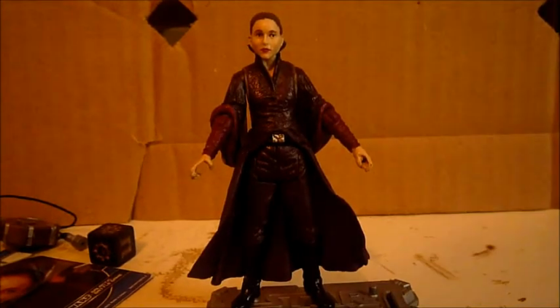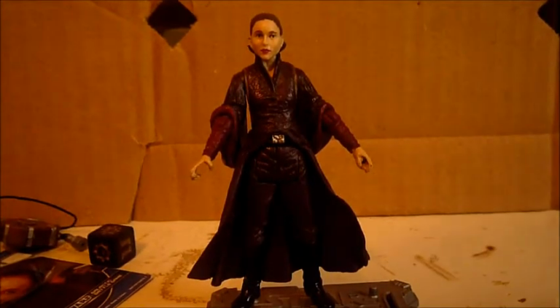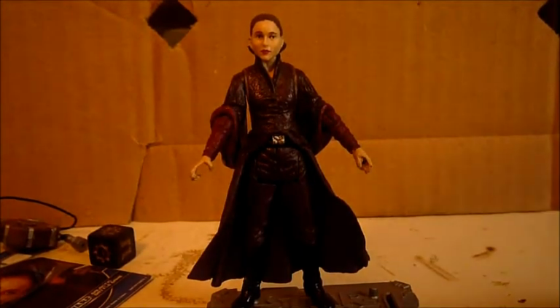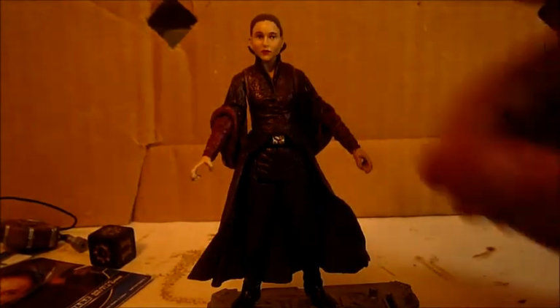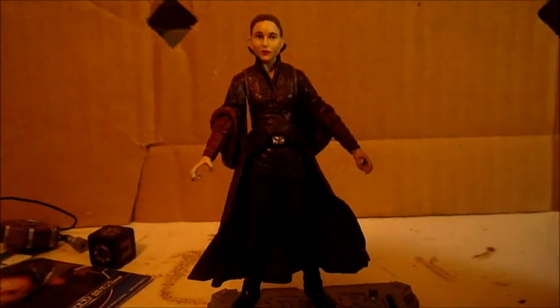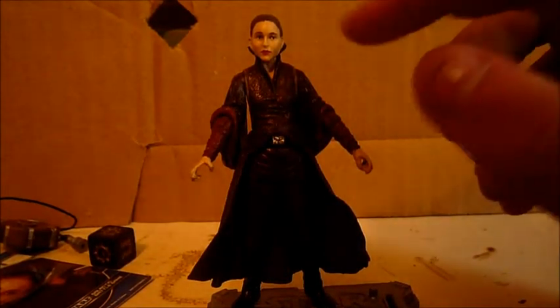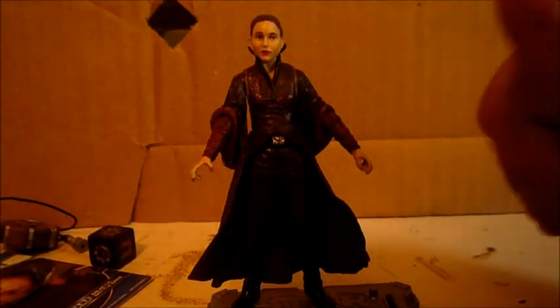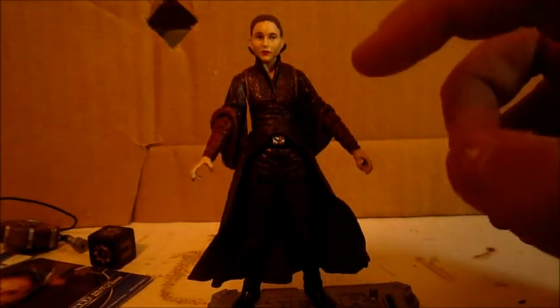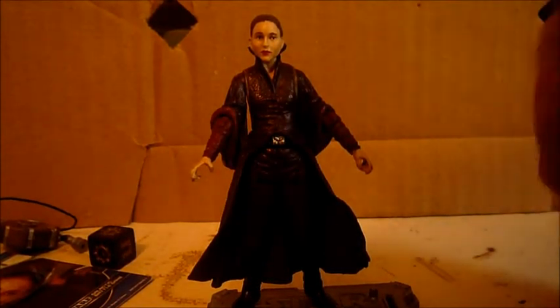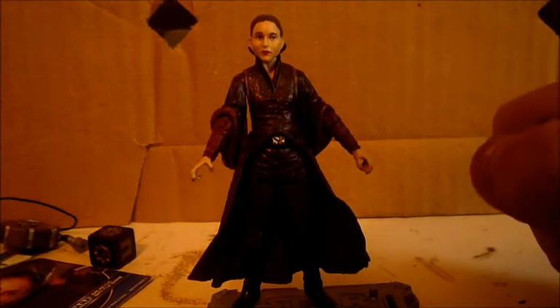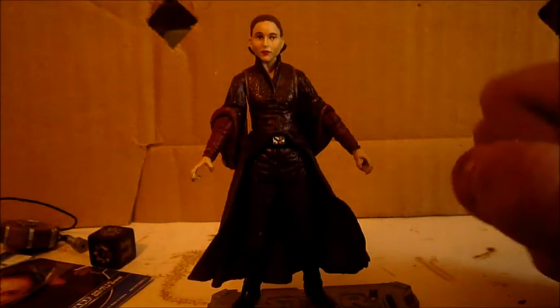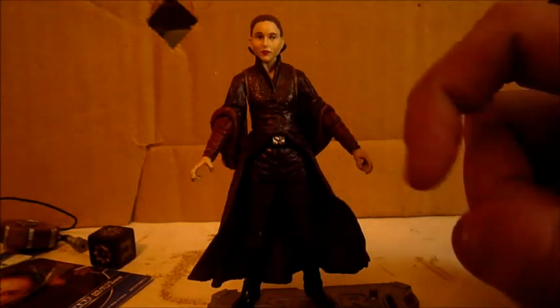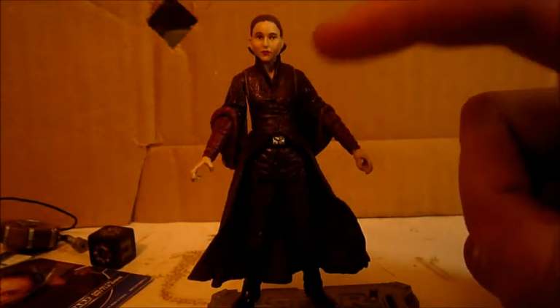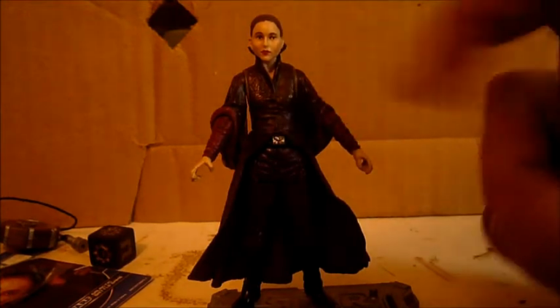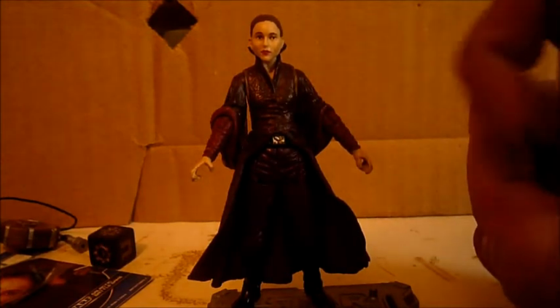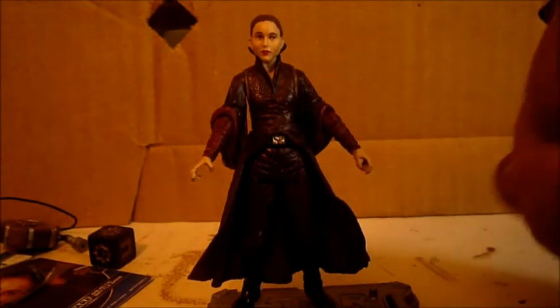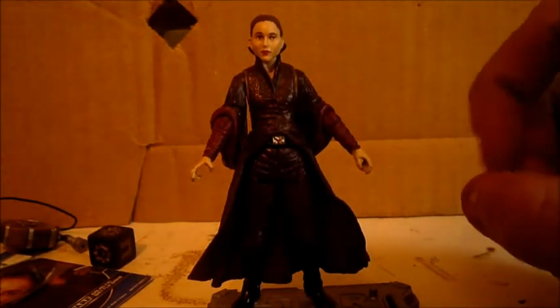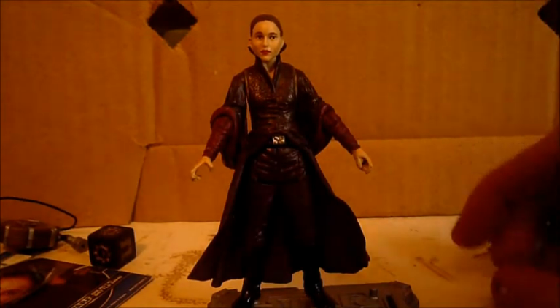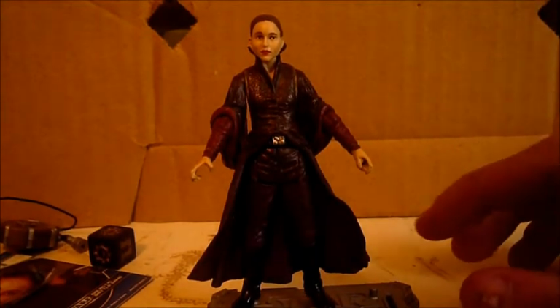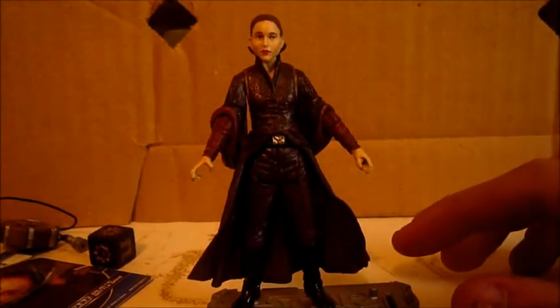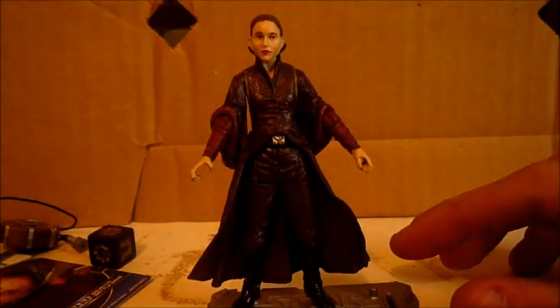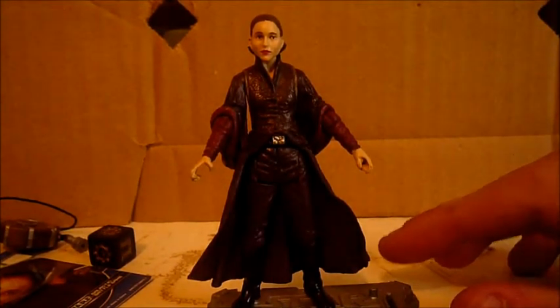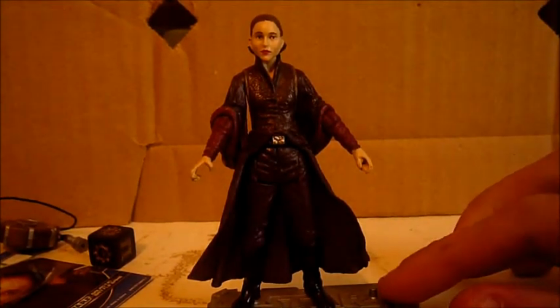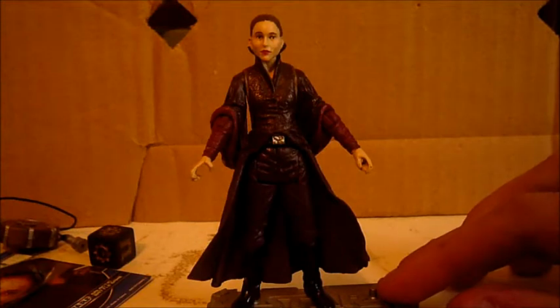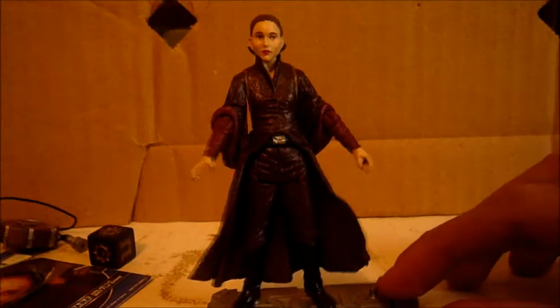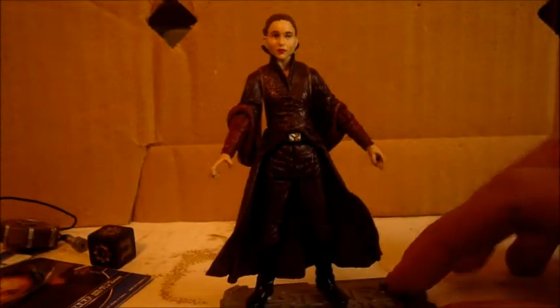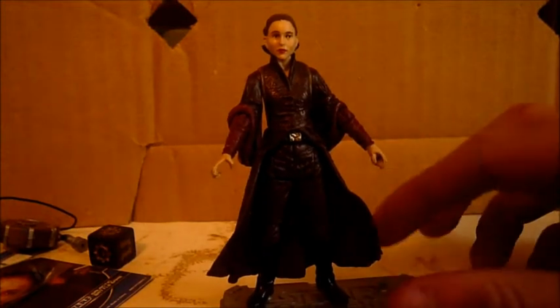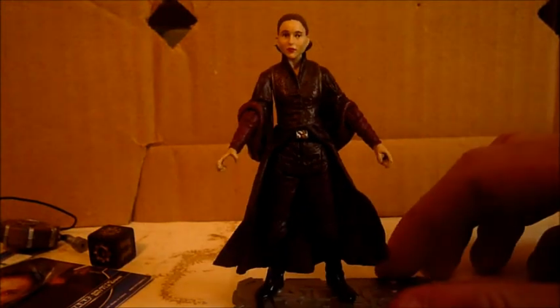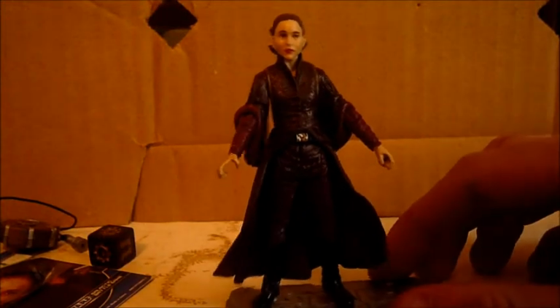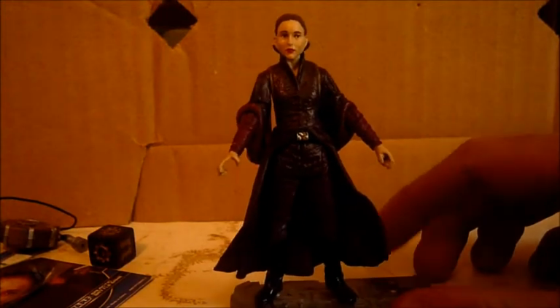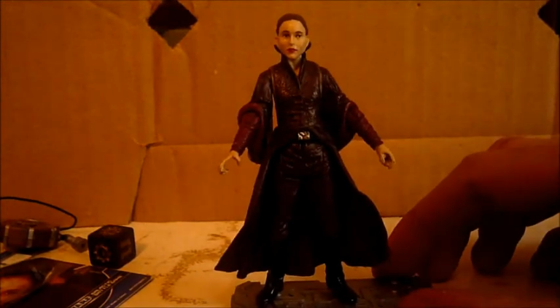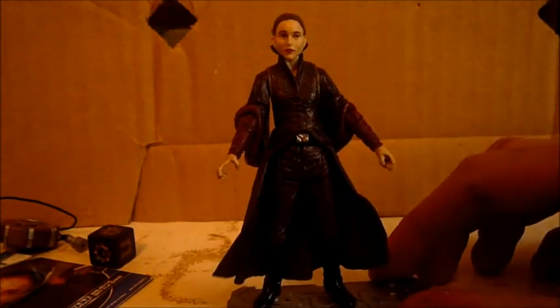Padme's articulation is a ball-jointed head, swivel in the shoulders, swivel in the elbows, swivel in the waist, and swivel in the hips. Good articulation. They could have added ball-jointed knees, but I'm not complaining.